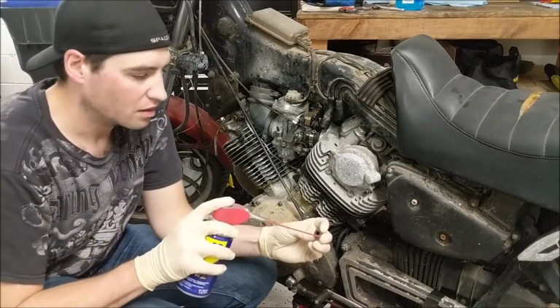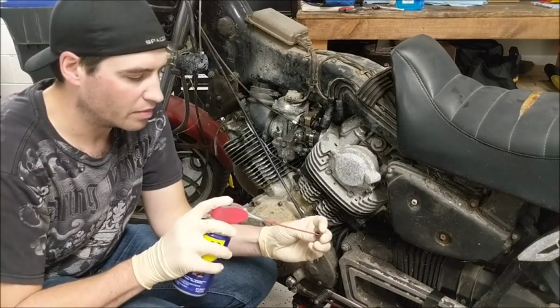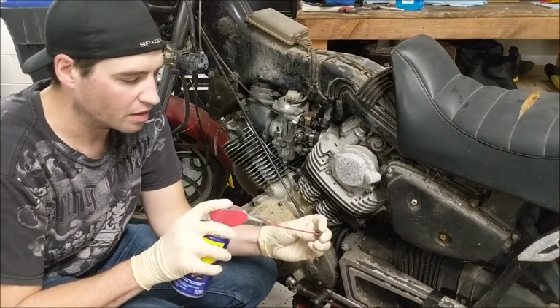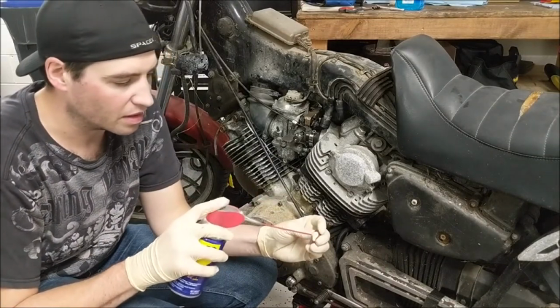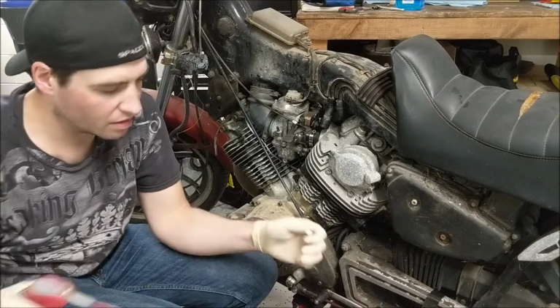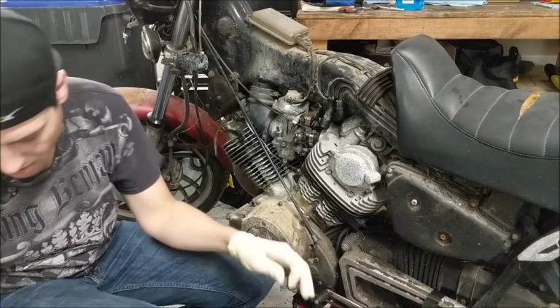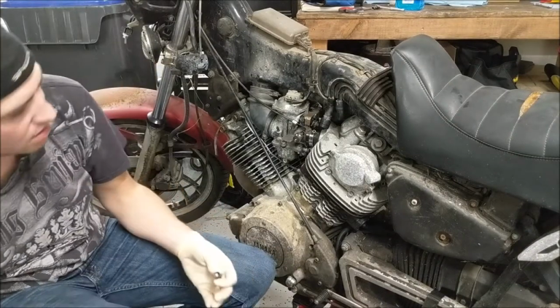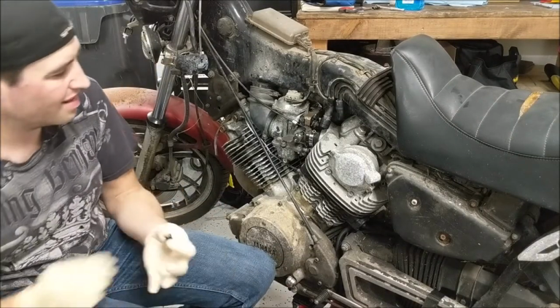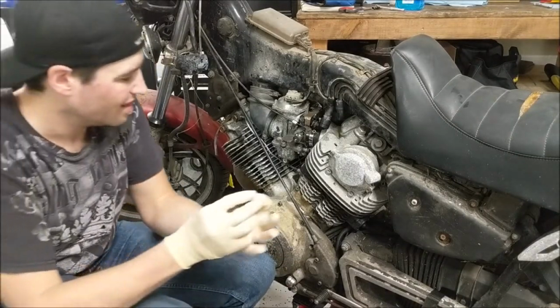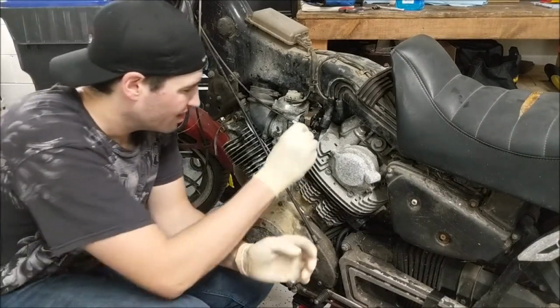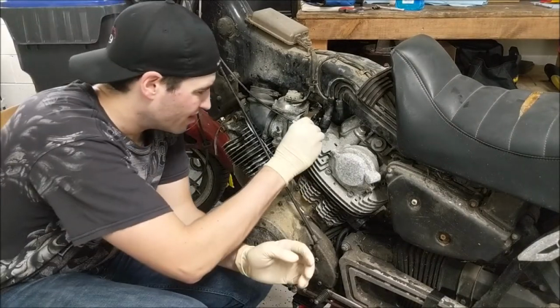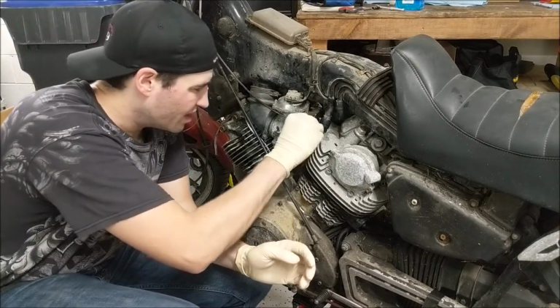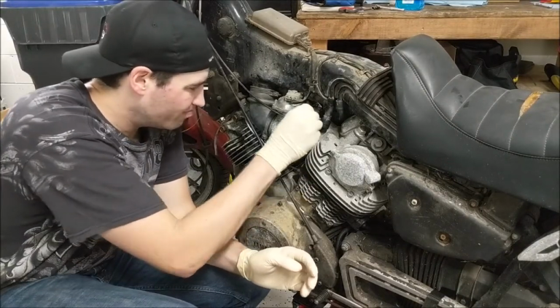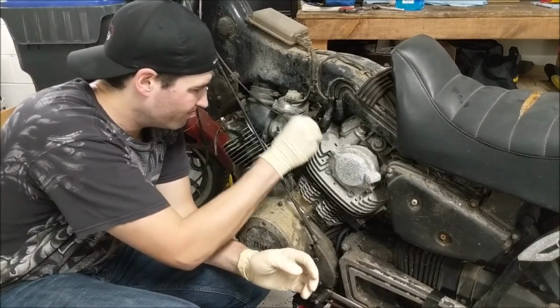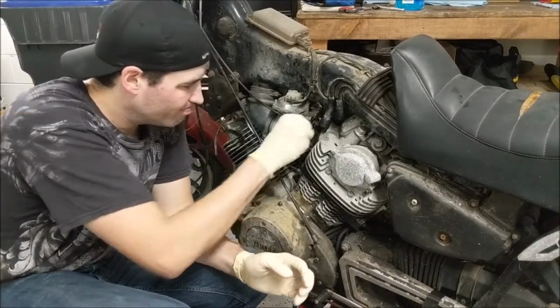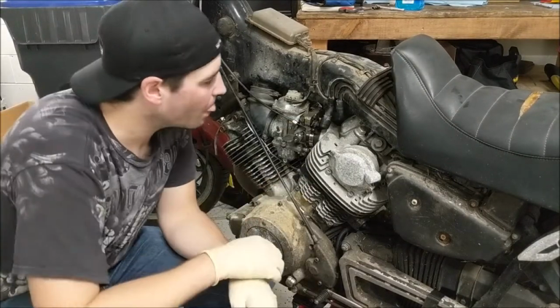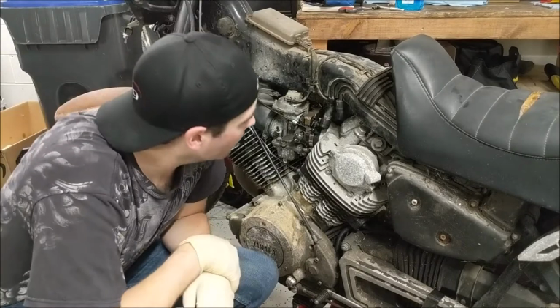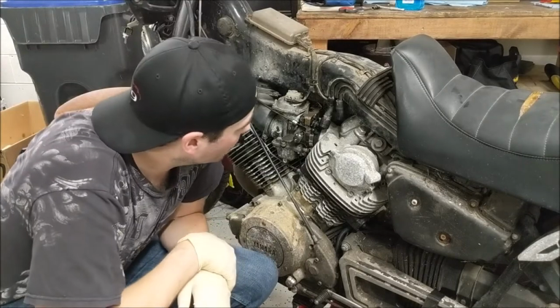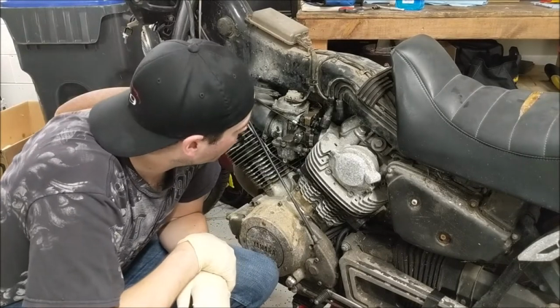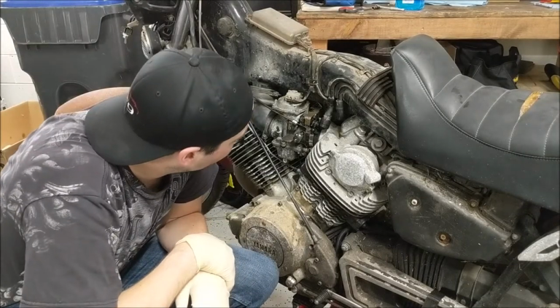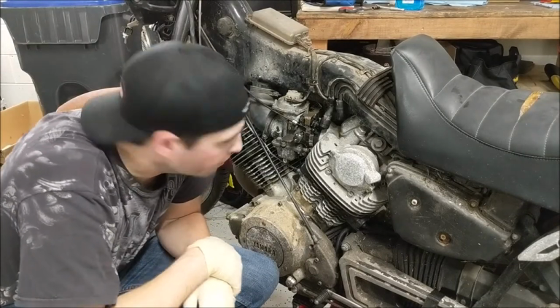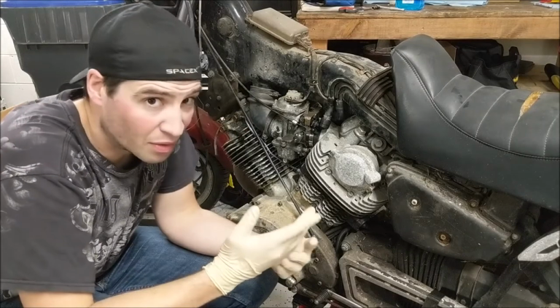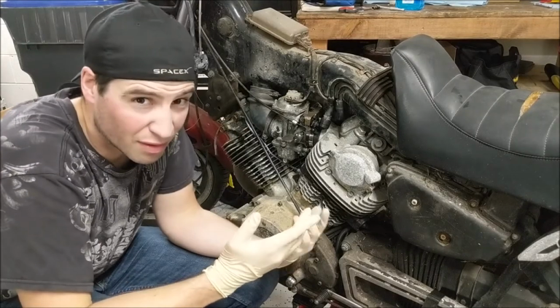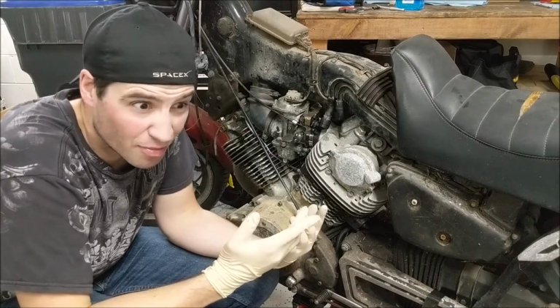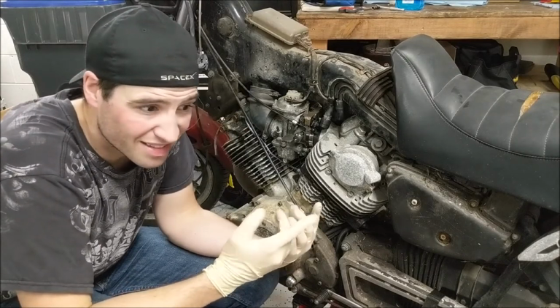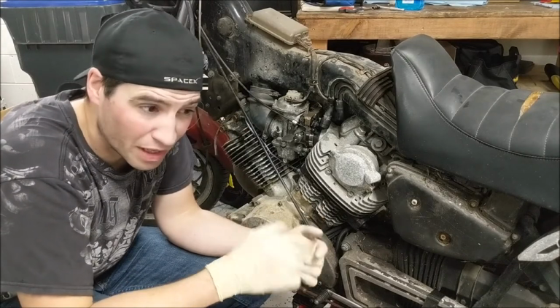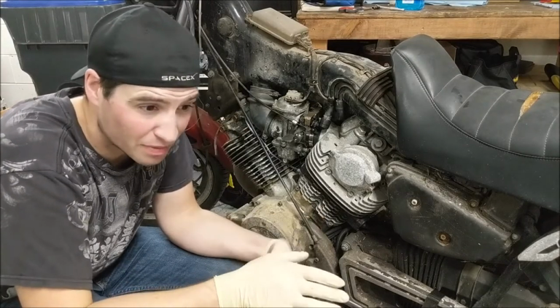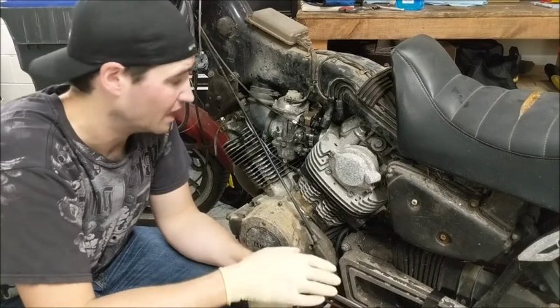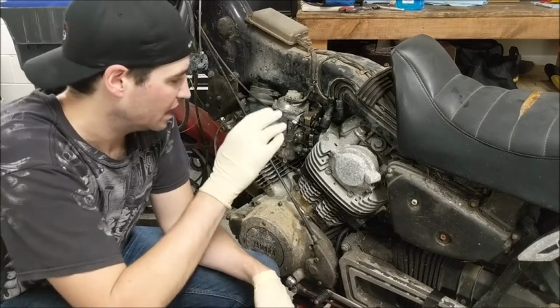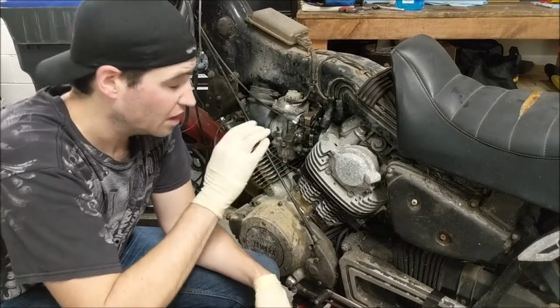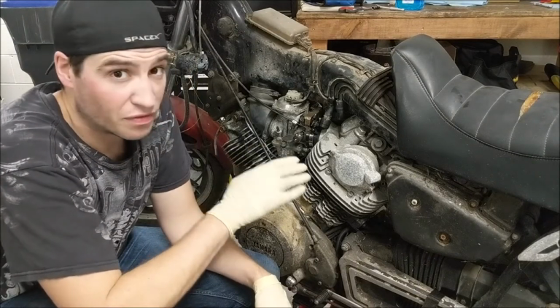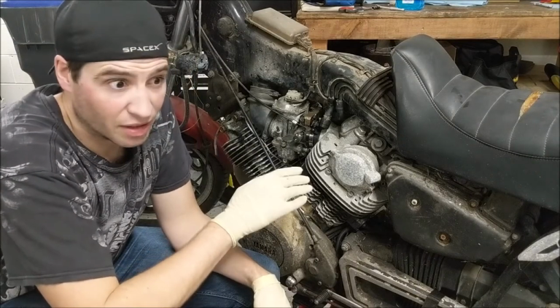A little bit of WD to help that guy go on. I think even if we don't have all the vacuum lines ran properly, it should fire up.